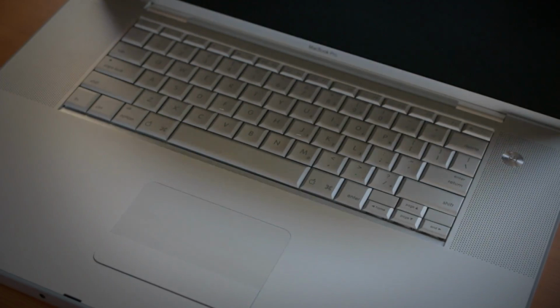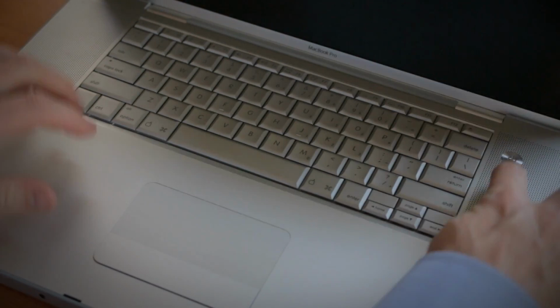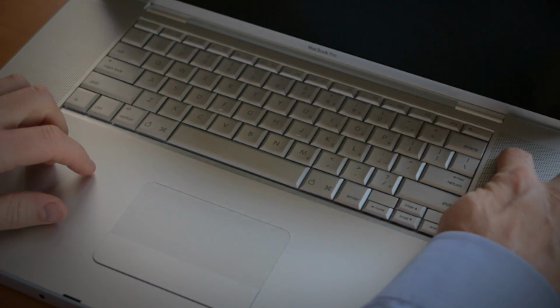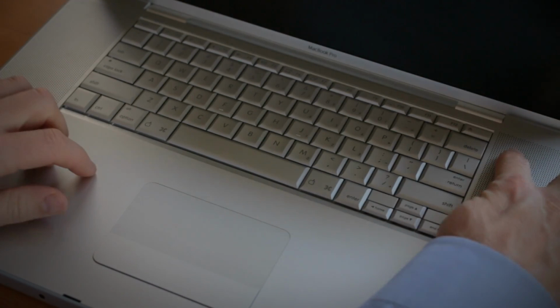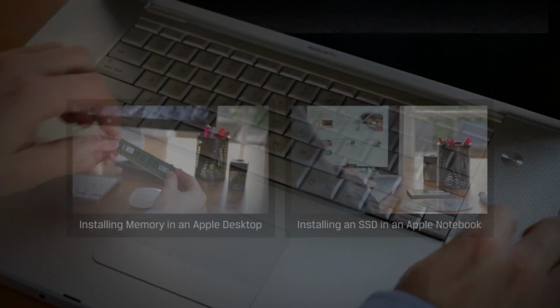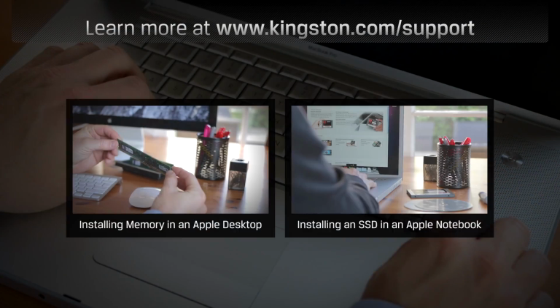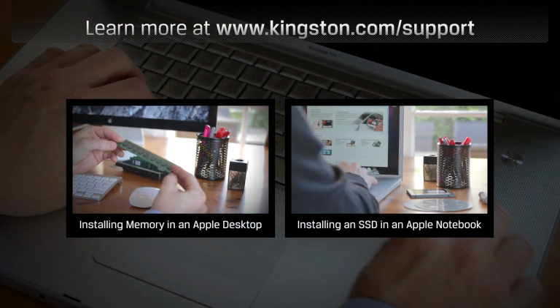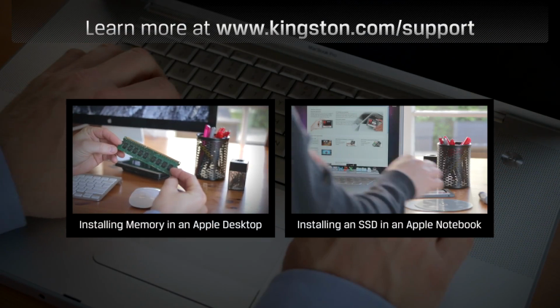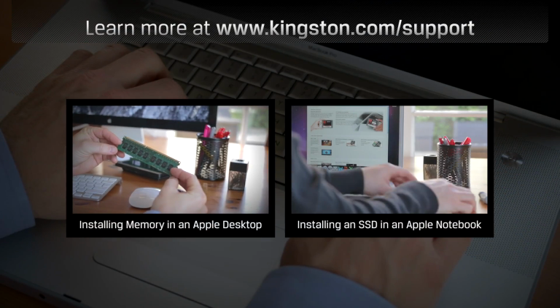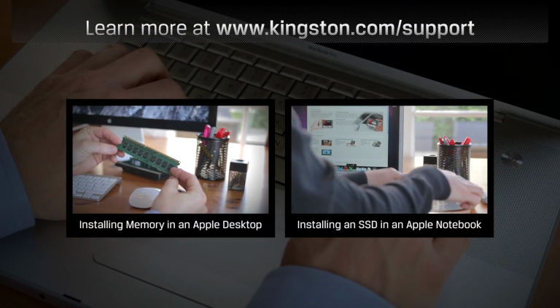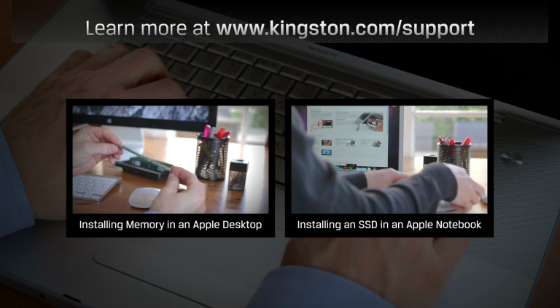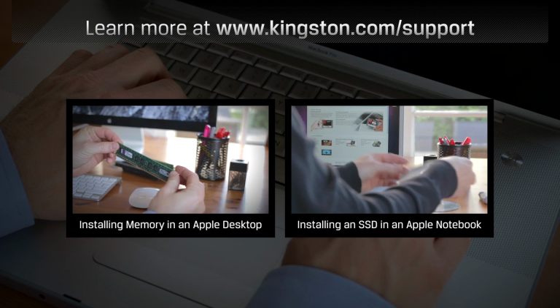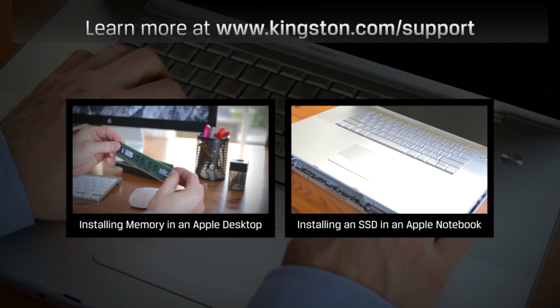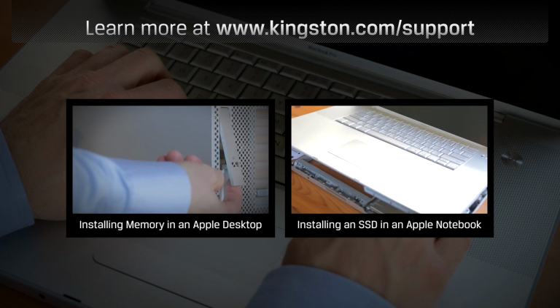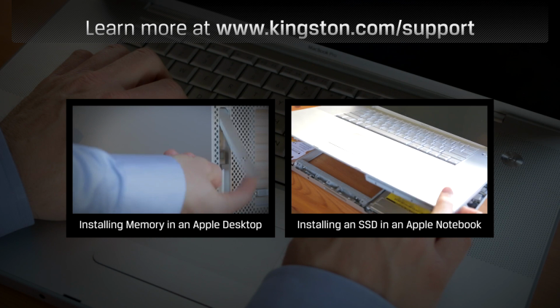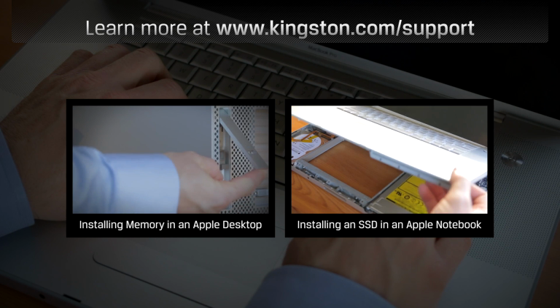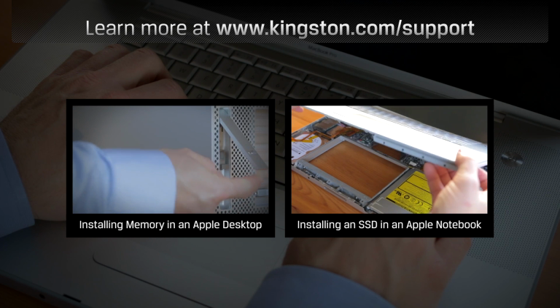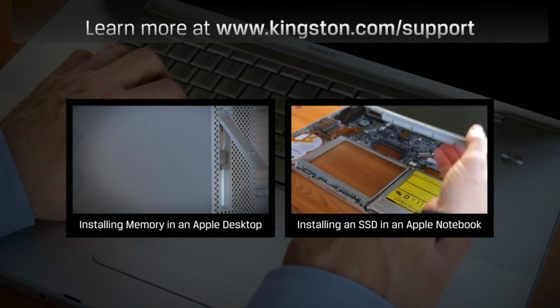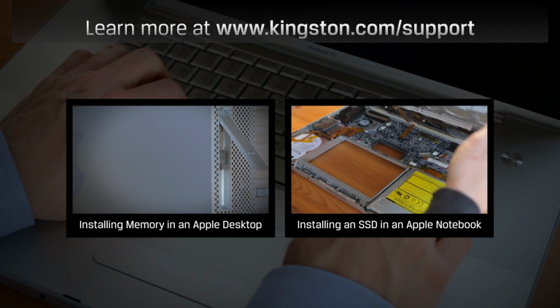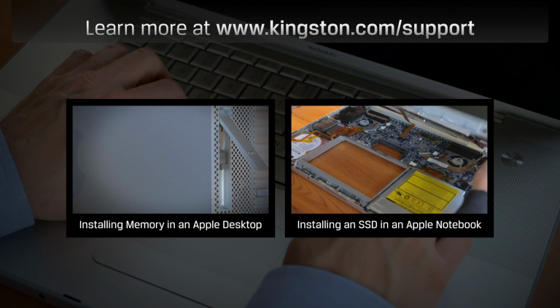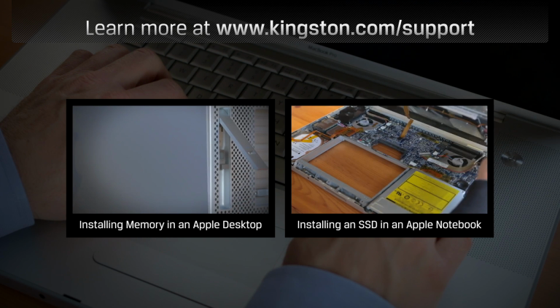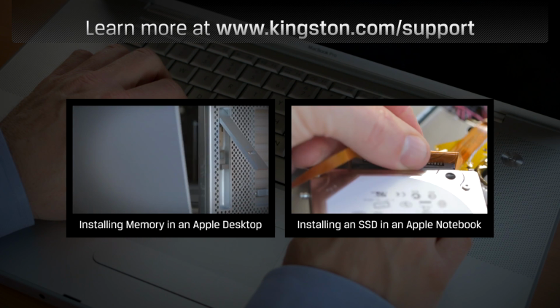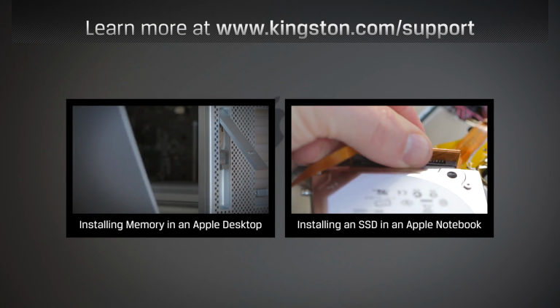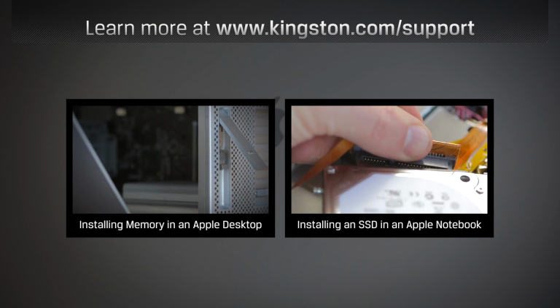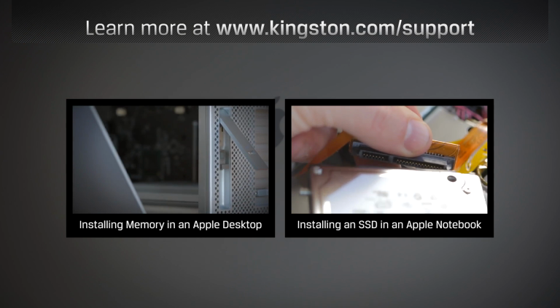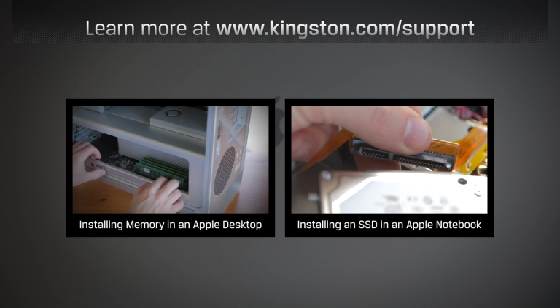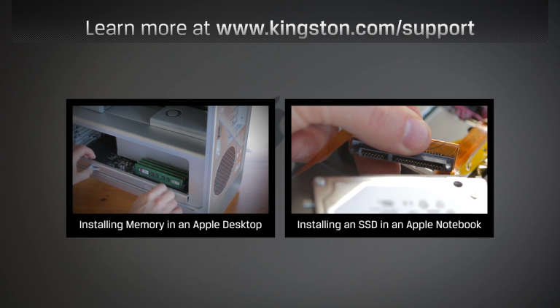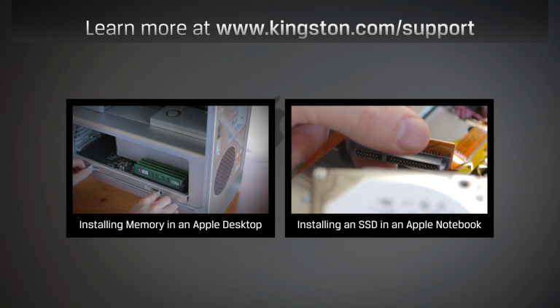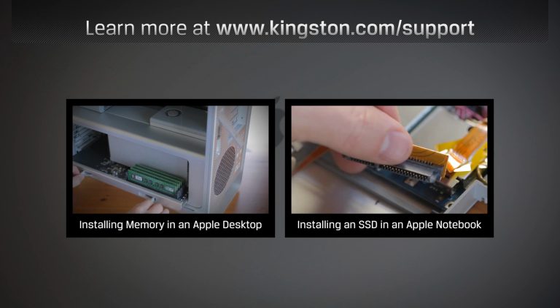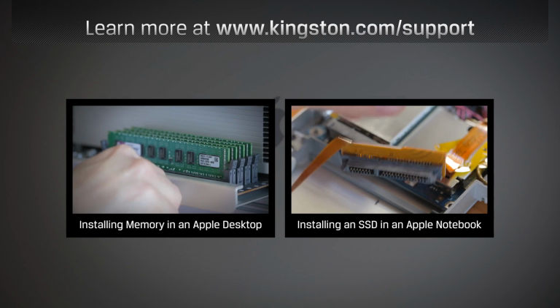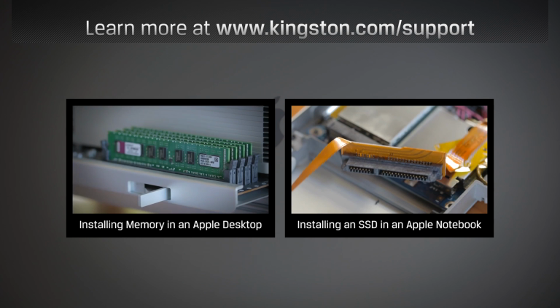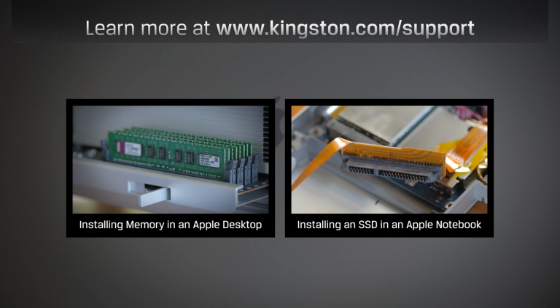If you have any other questions or need additional help installing memory in your Apple notebook computer, be sure to visit www.kingston.com/support for more information.